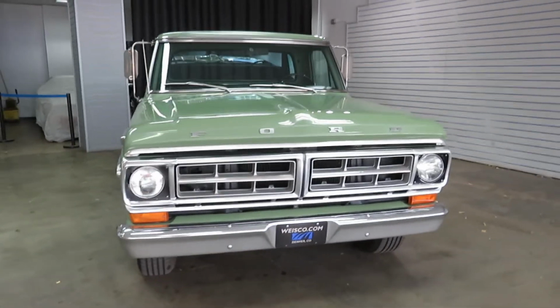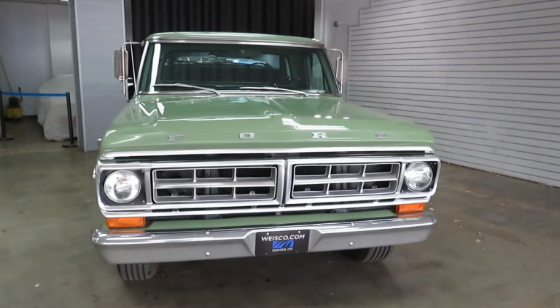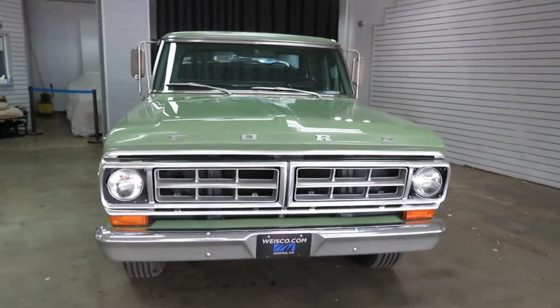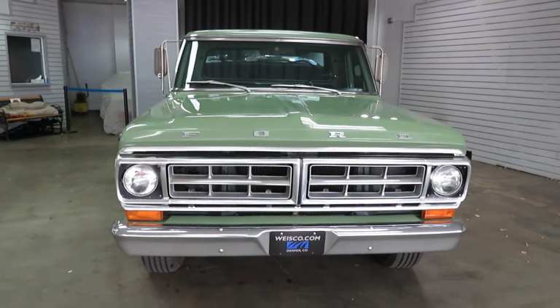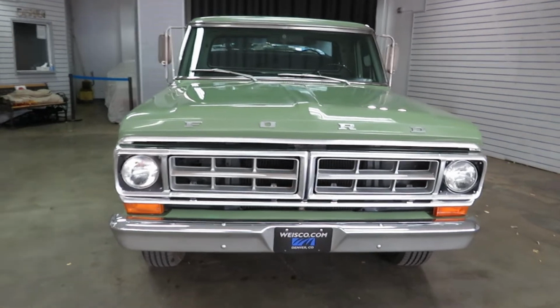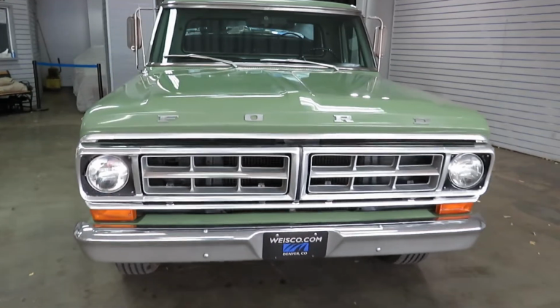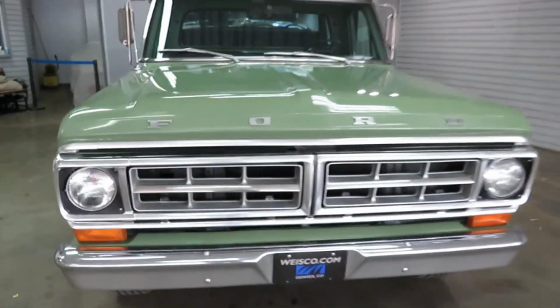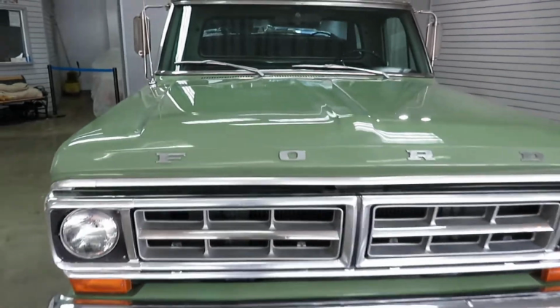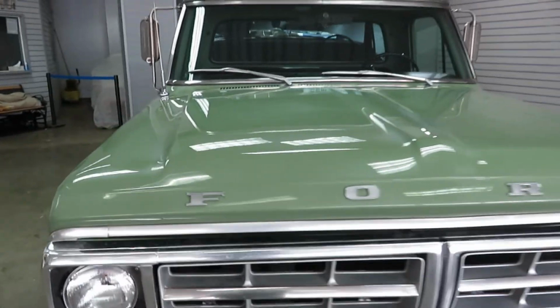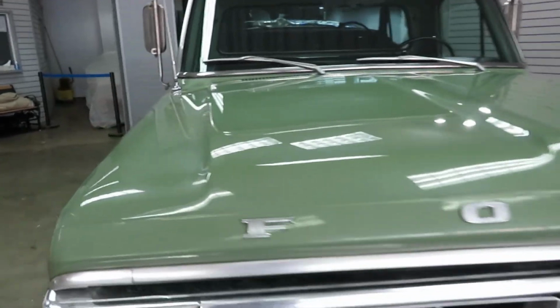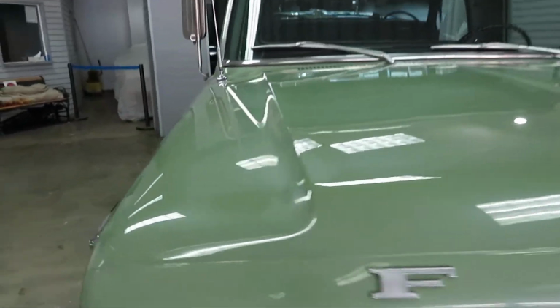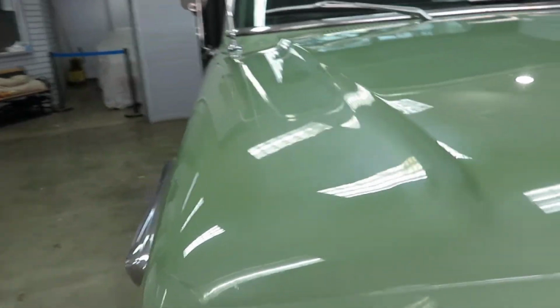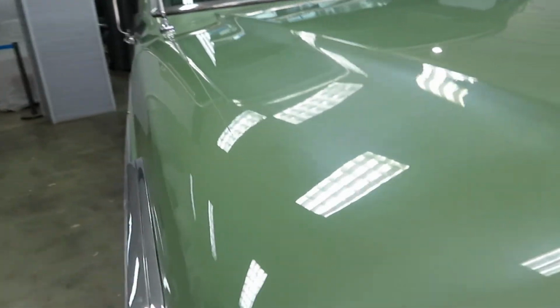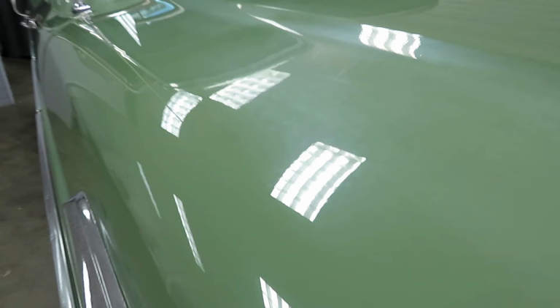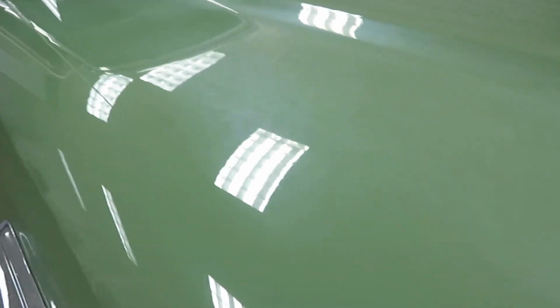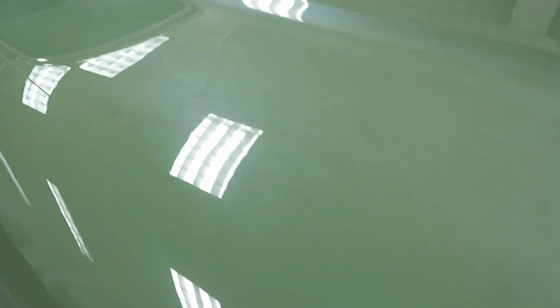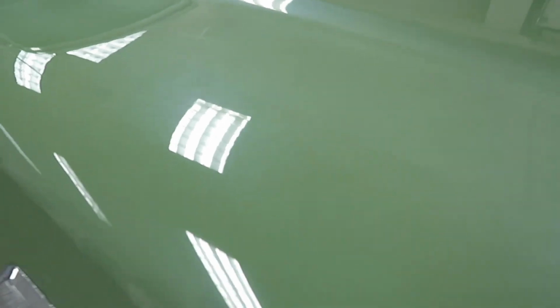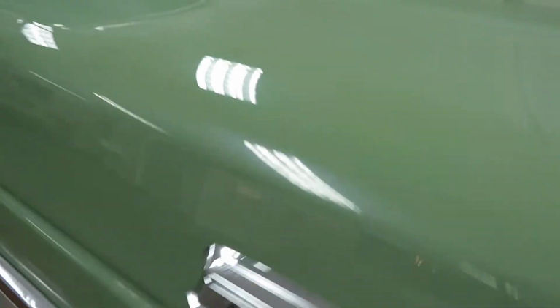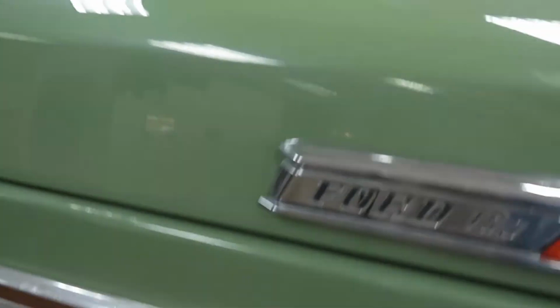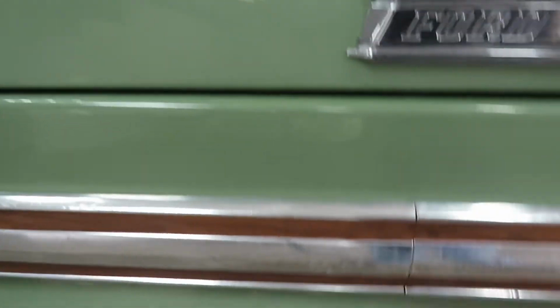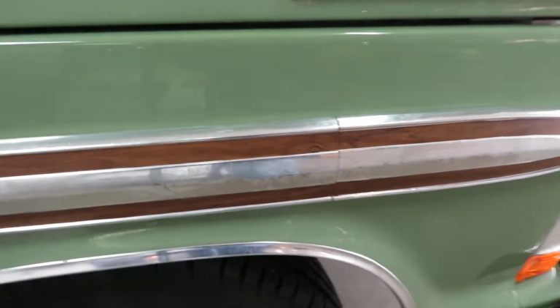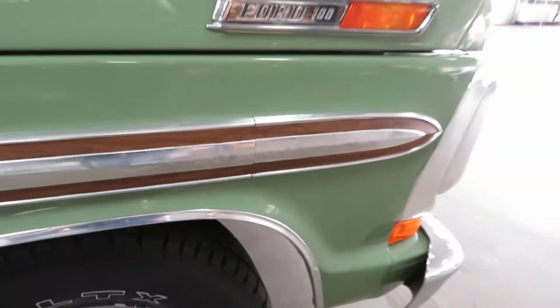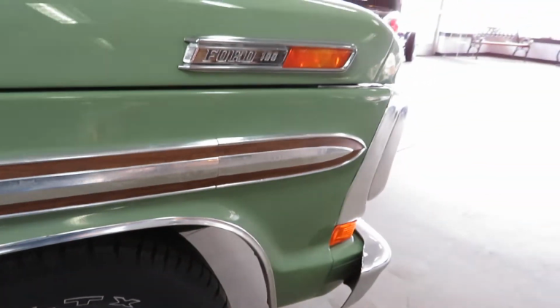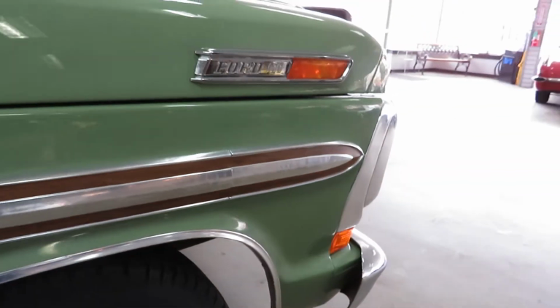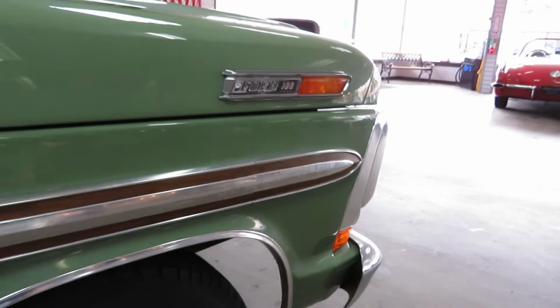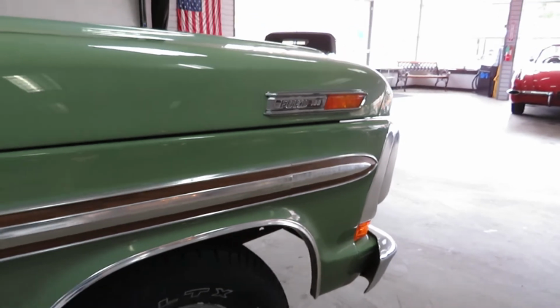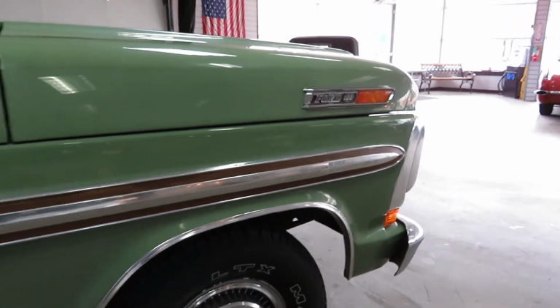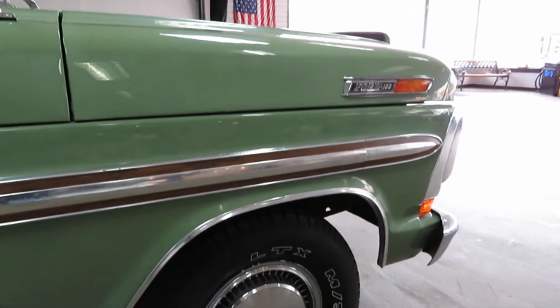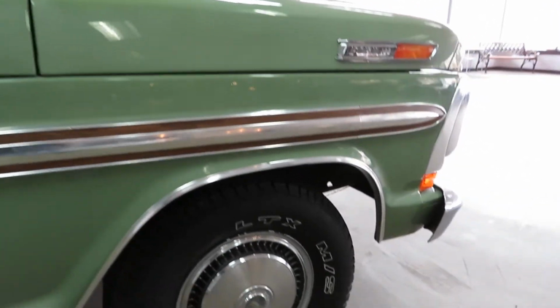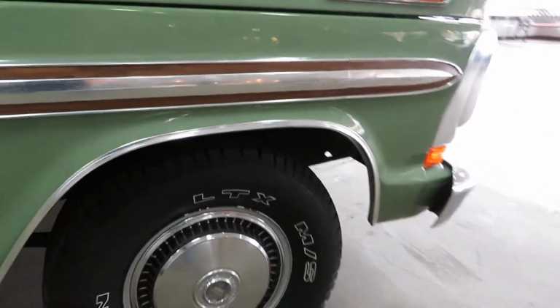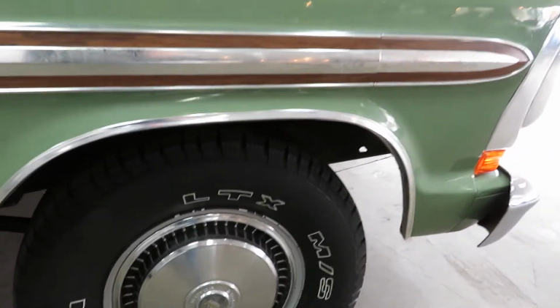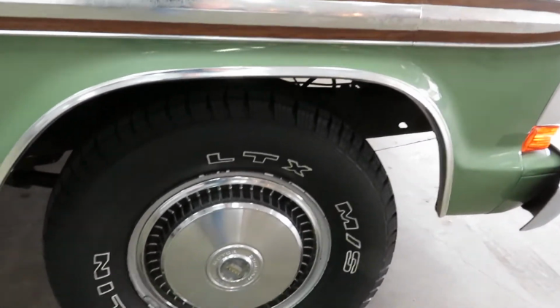Original paint, I believe — I don't think it's been repainted. I could be wrong, so someone might correct me, but it's got a little bit of fade to it. It's green. It's got the wood trim down the side, and original hubcaps.